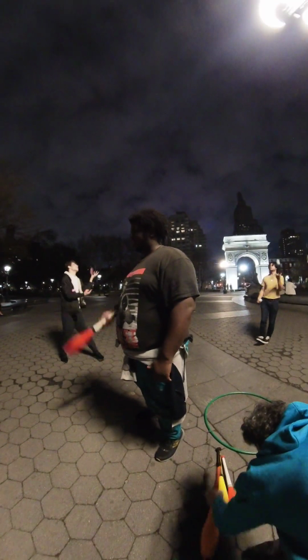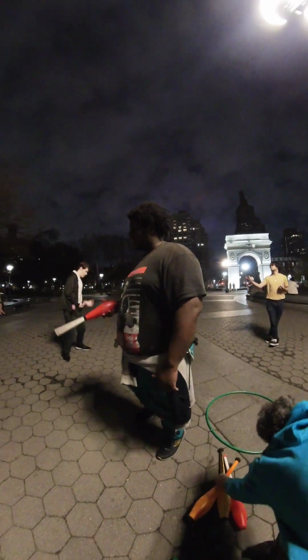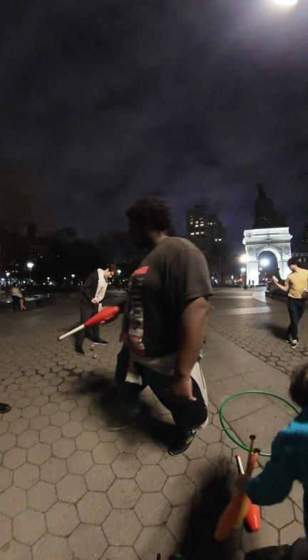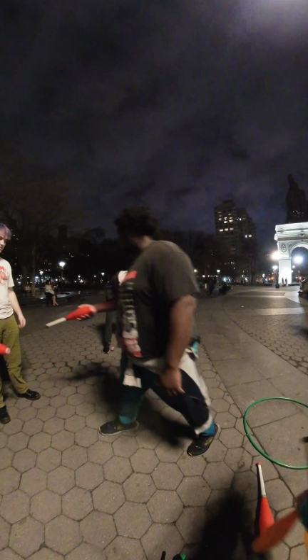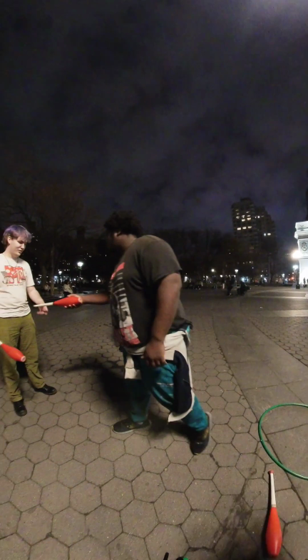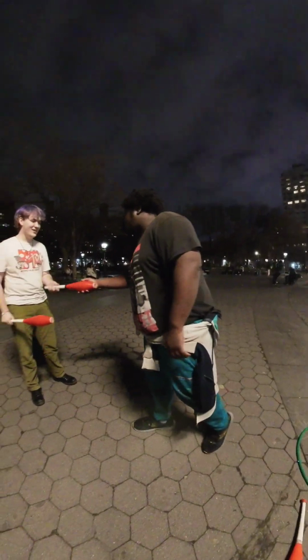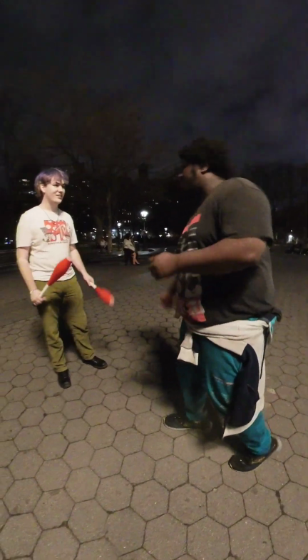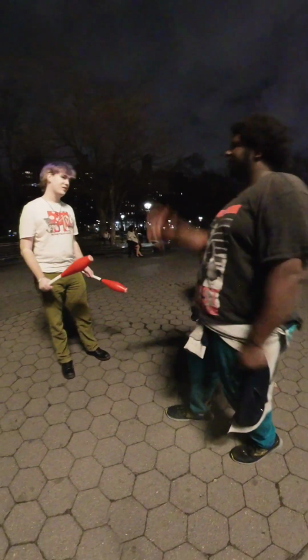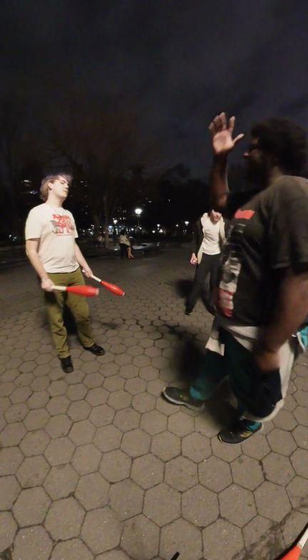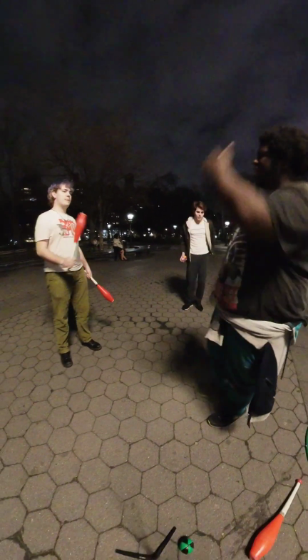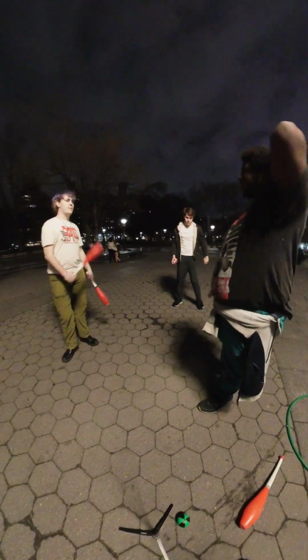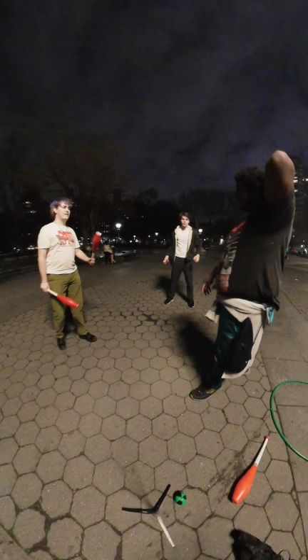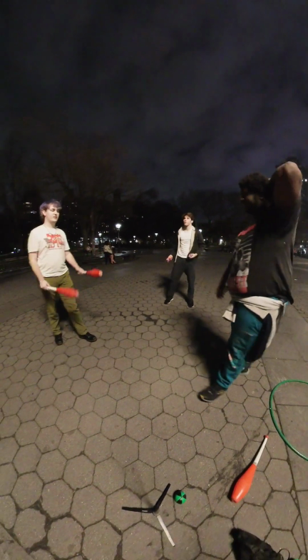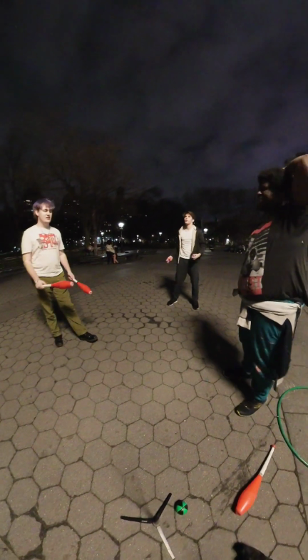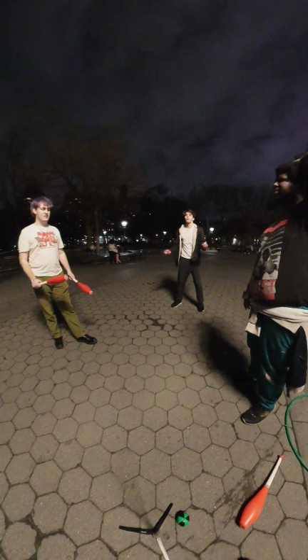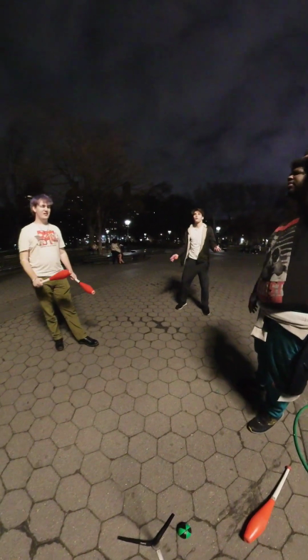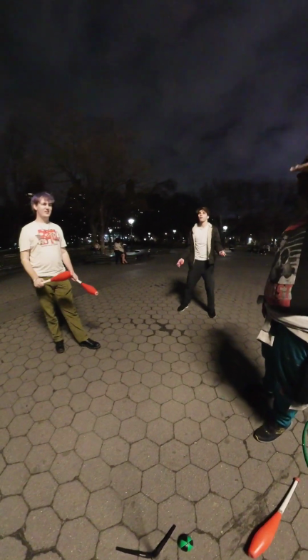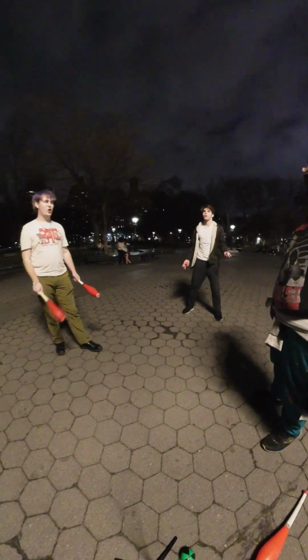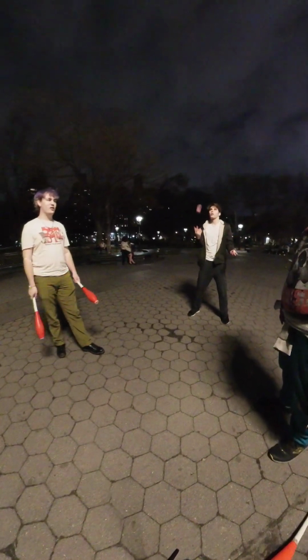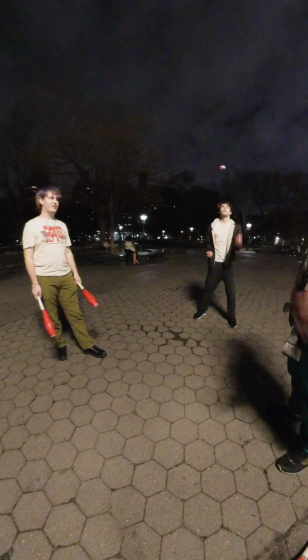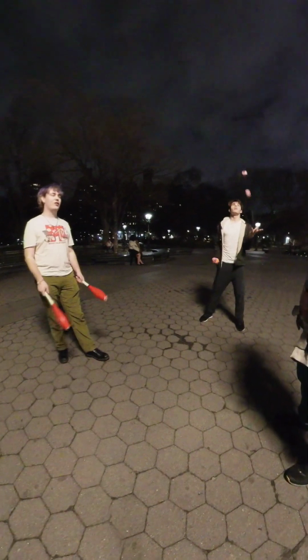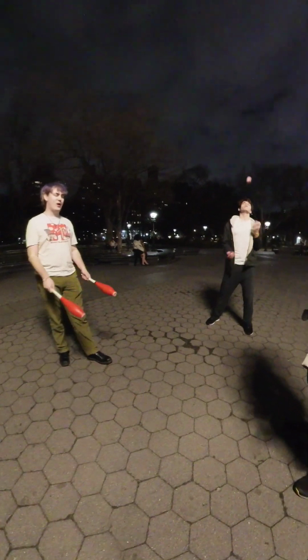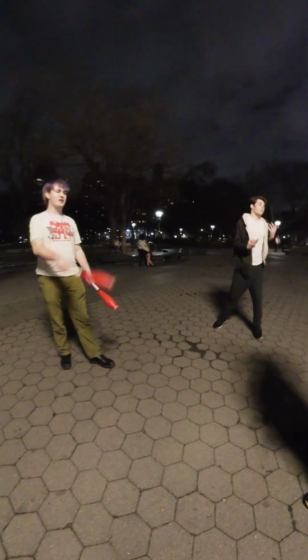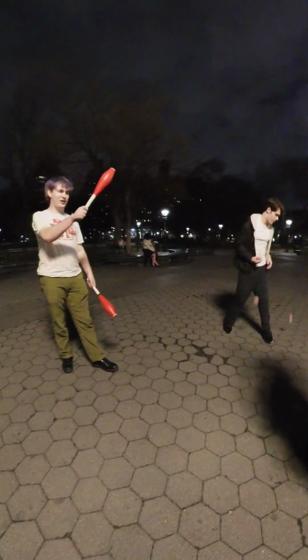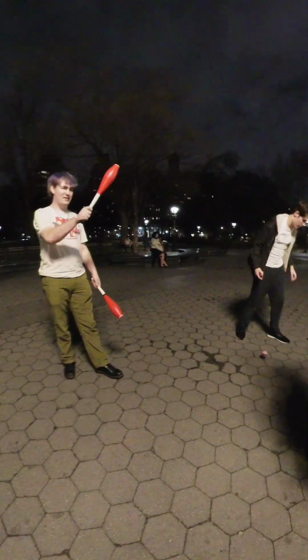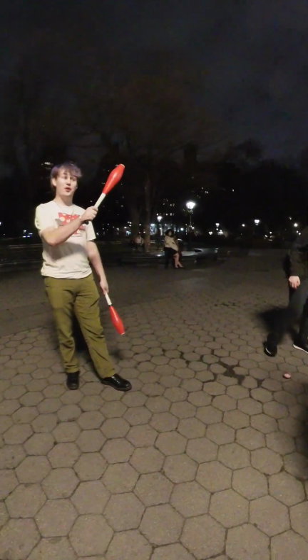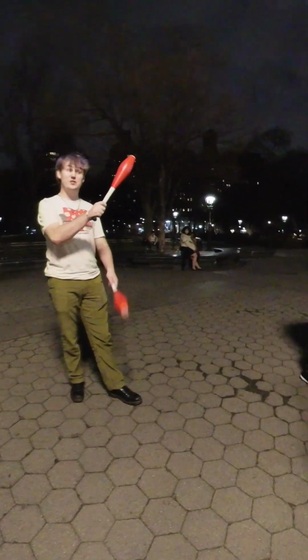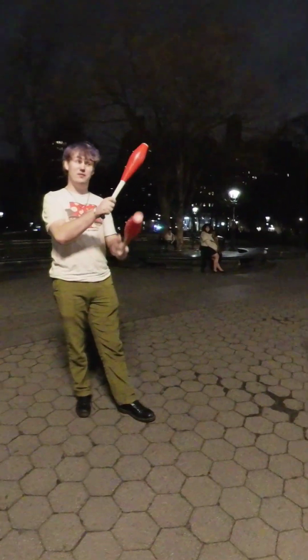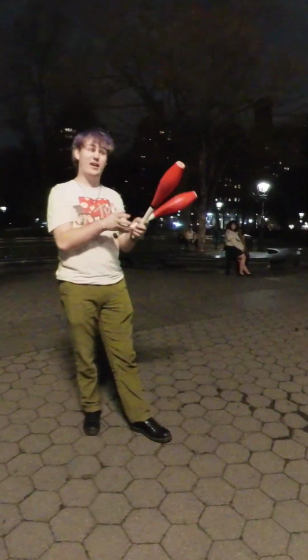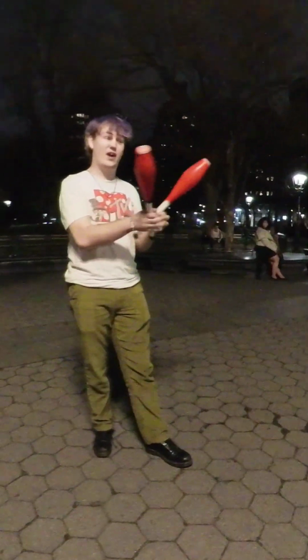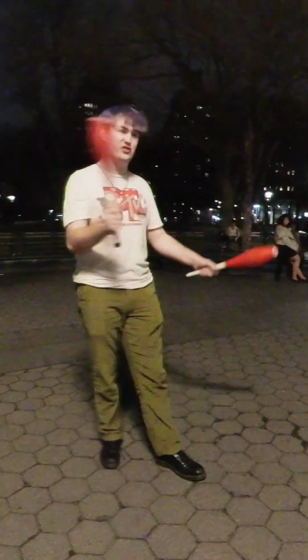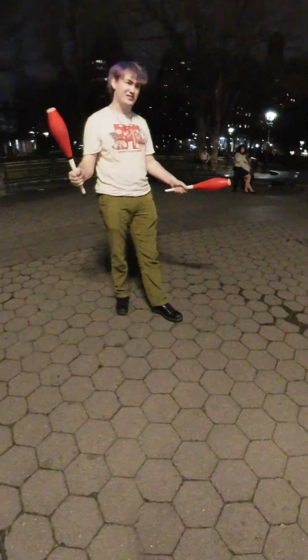Alright, two clubs. Just like balls, right, left. So I'll throw this one, and then I'll throw this one, and then I'll catch and catch.